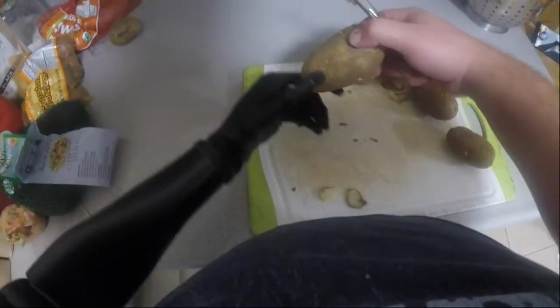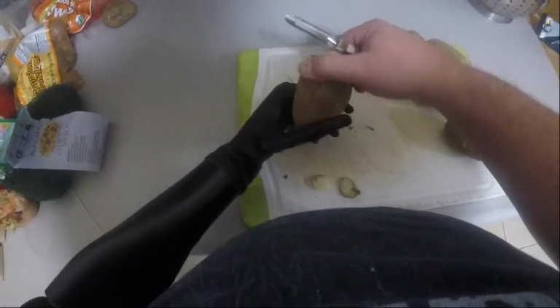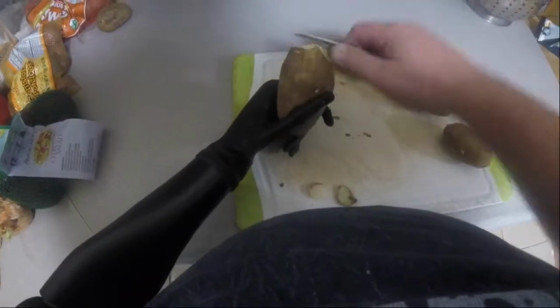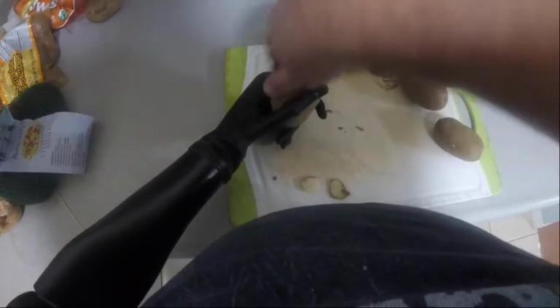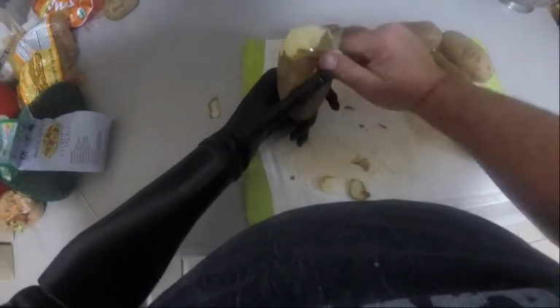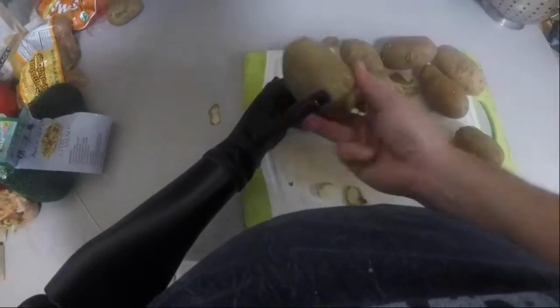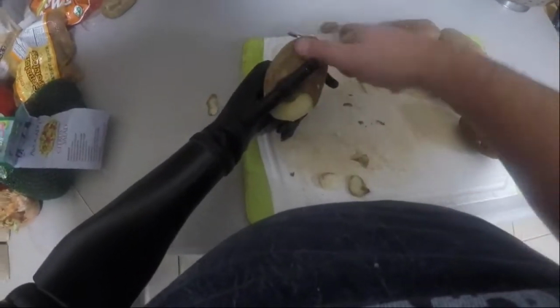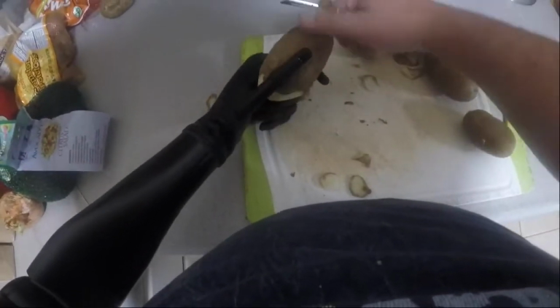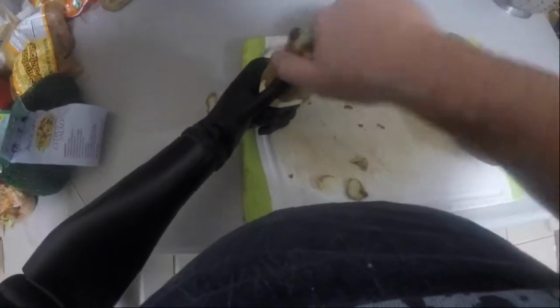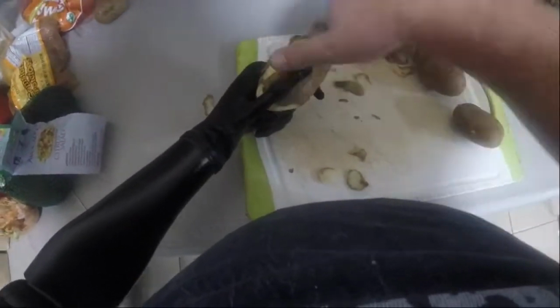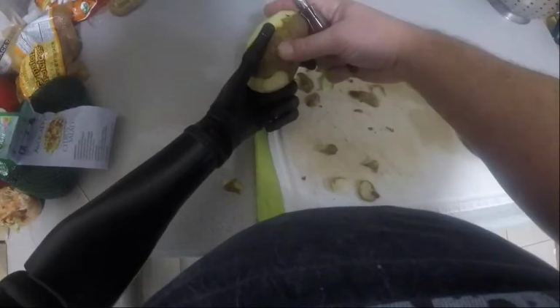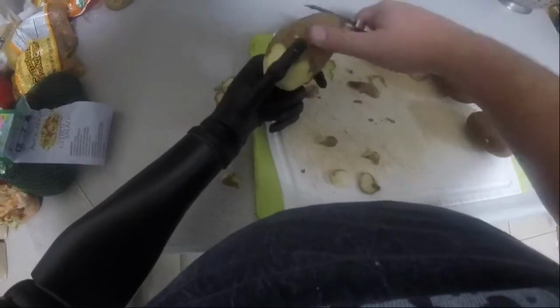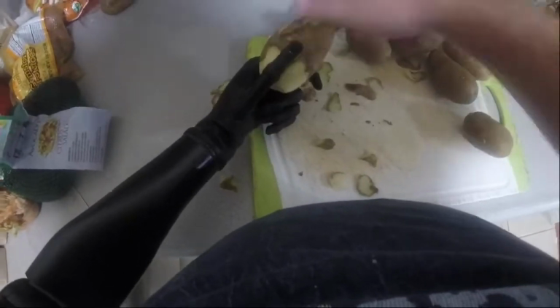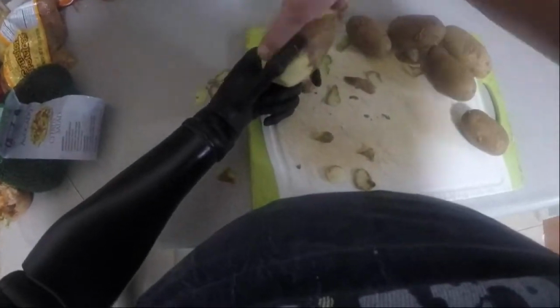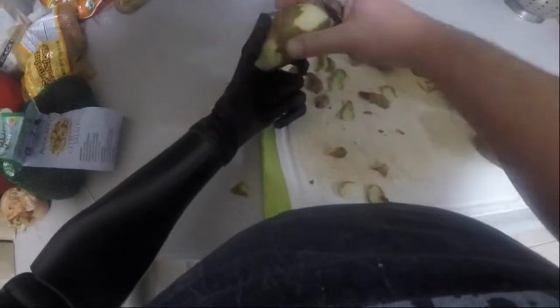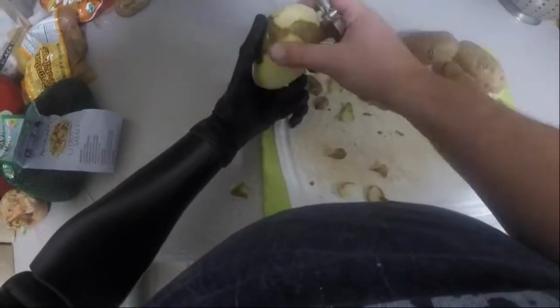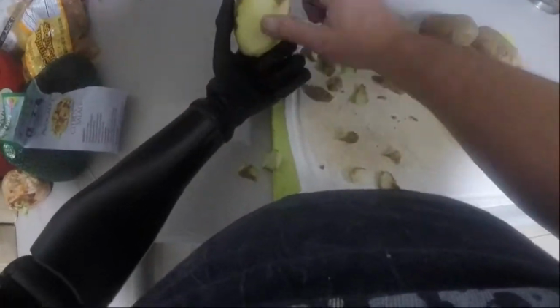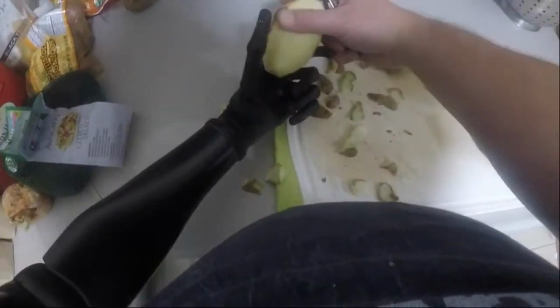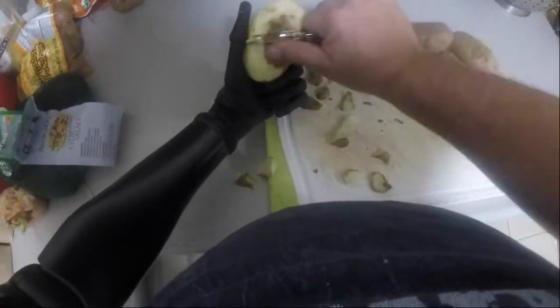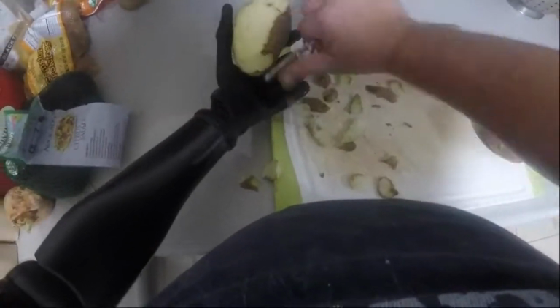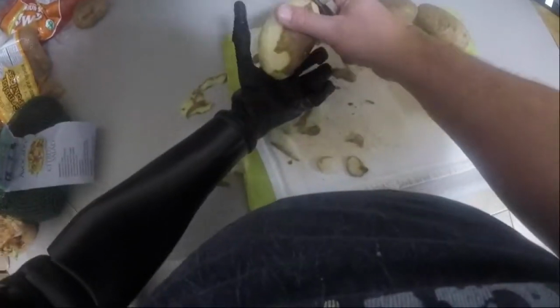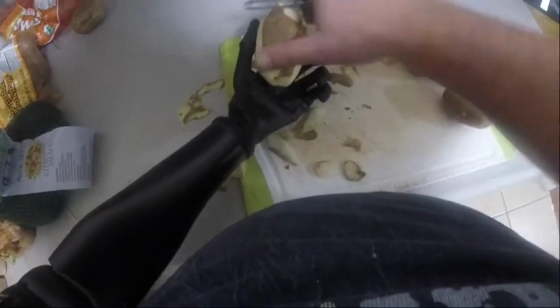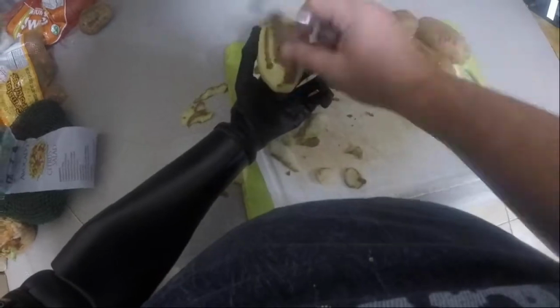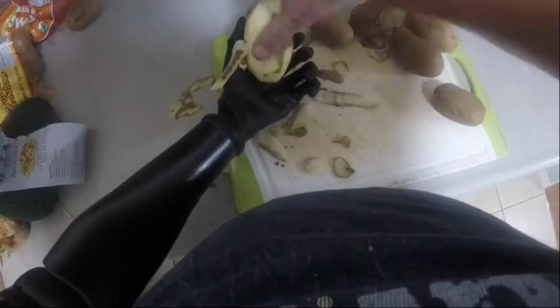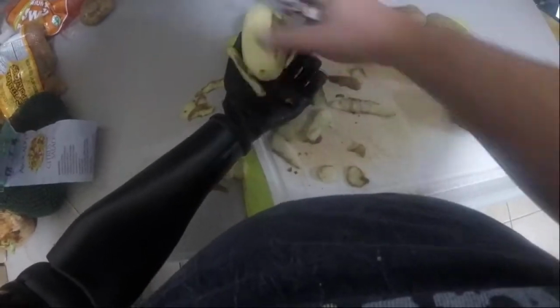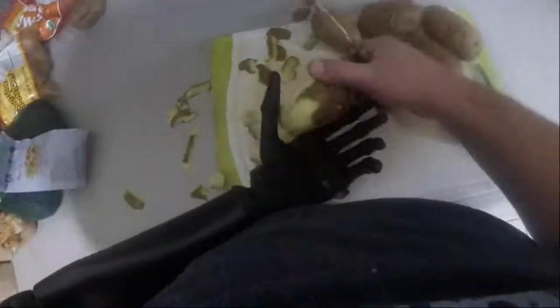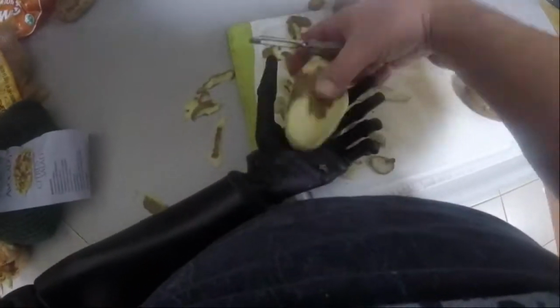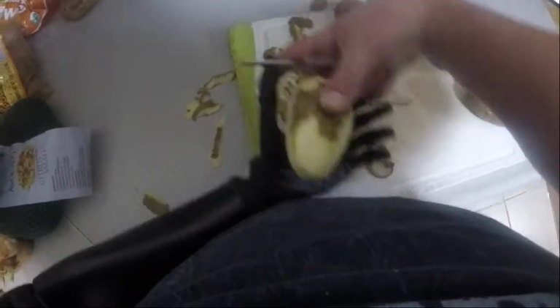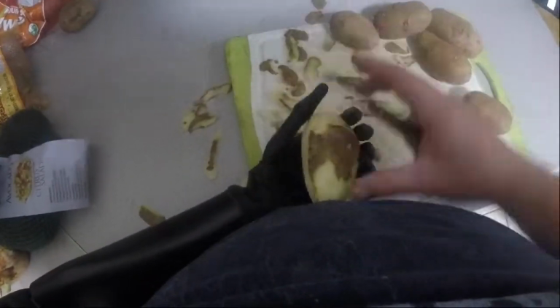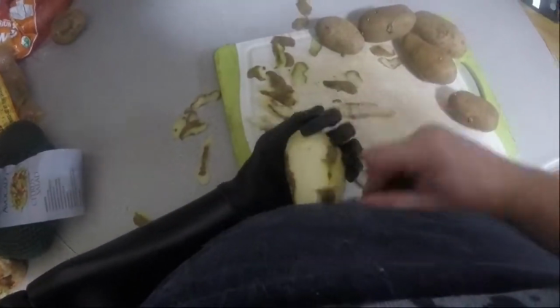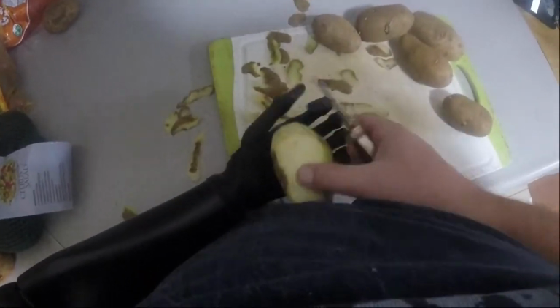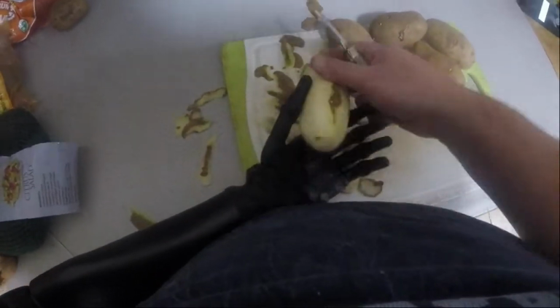As you watch me get started peeling some potatoes here, I'd like to address the question of how my arm is mind controlled. My prosthetic arm is mind controlled the same way my sound right arm is also mind controlled.